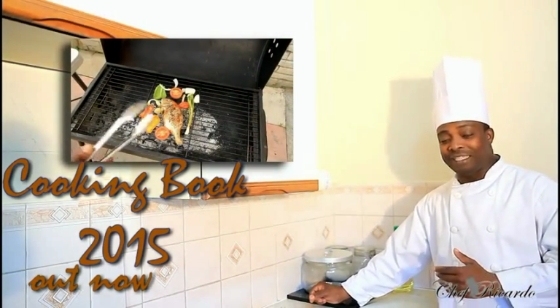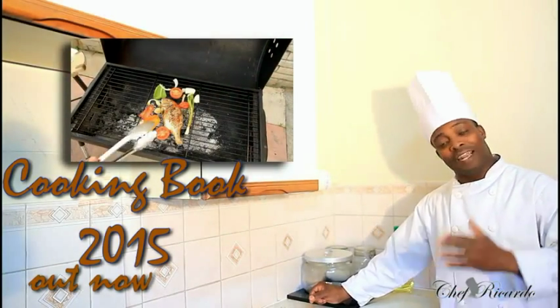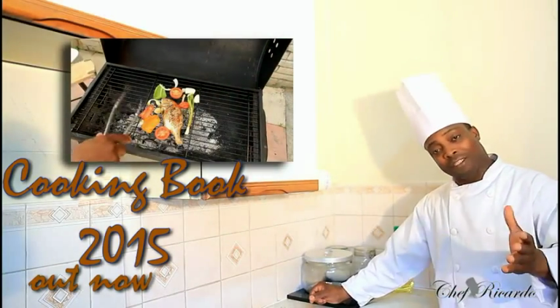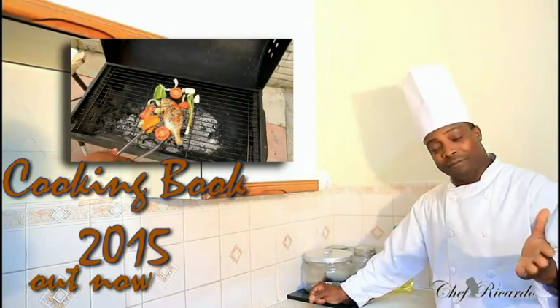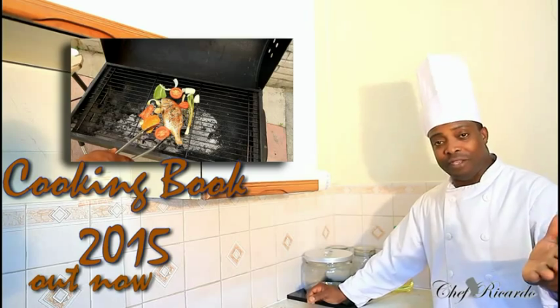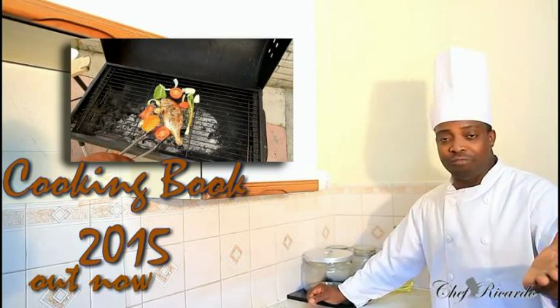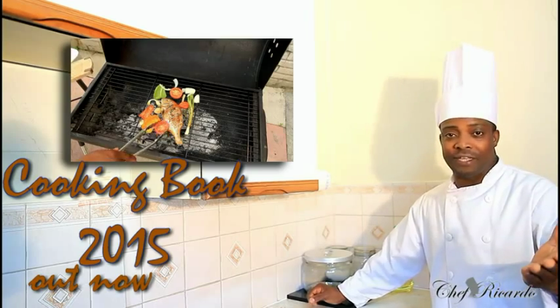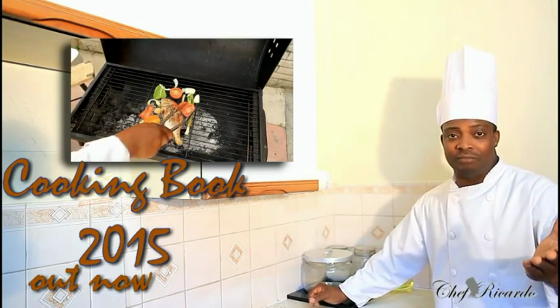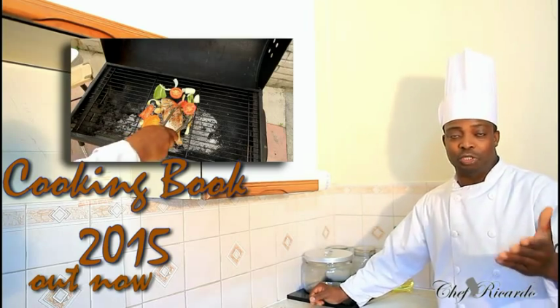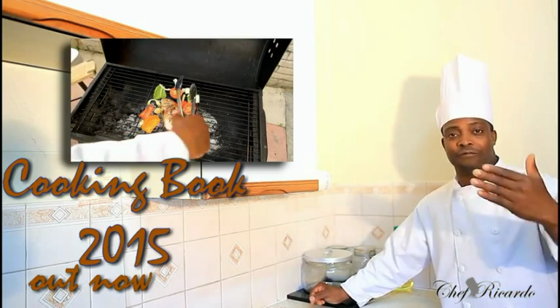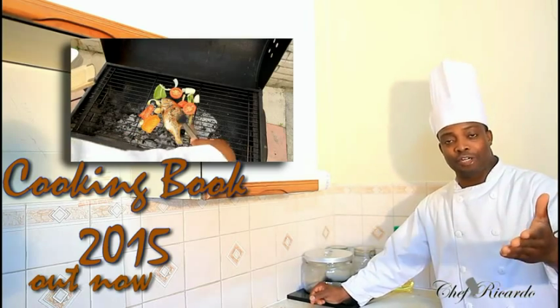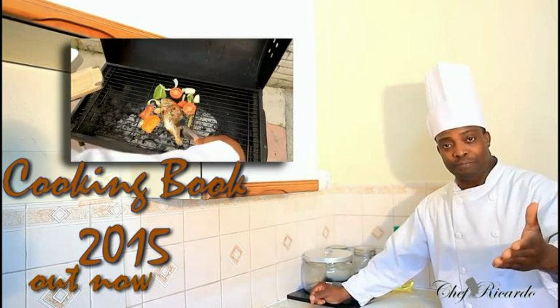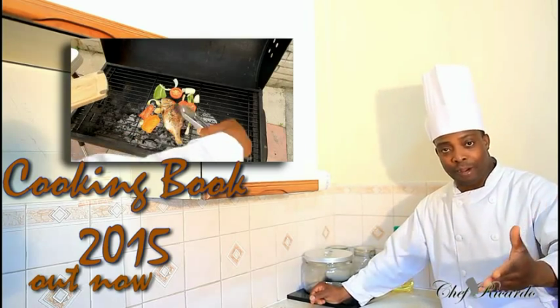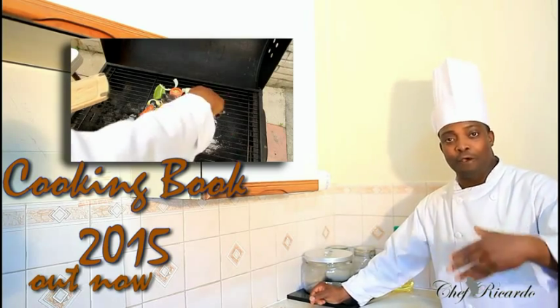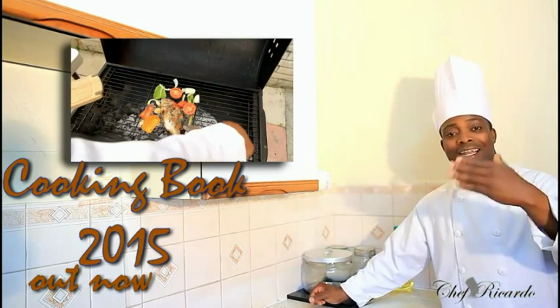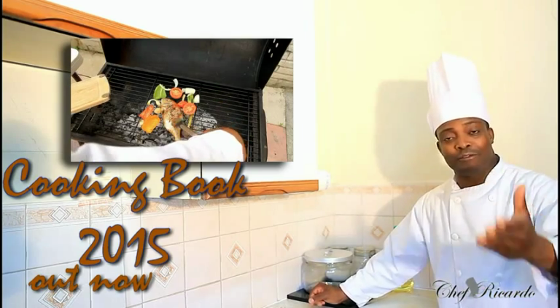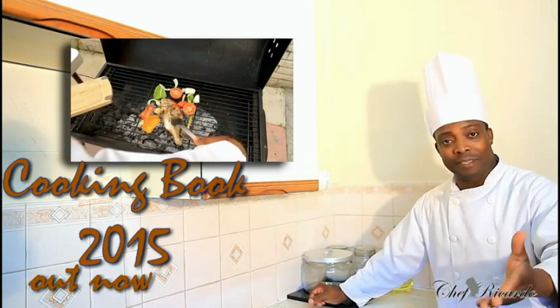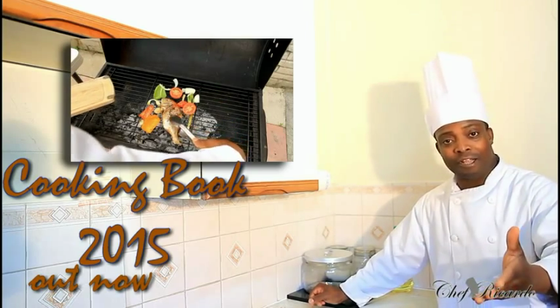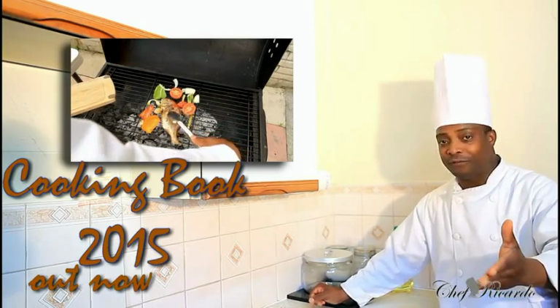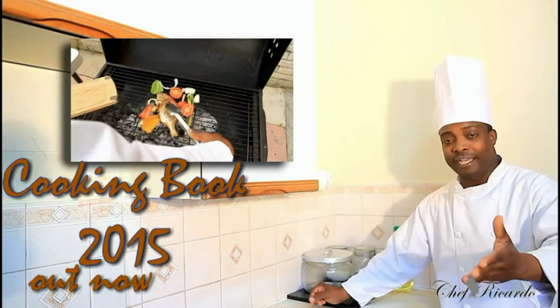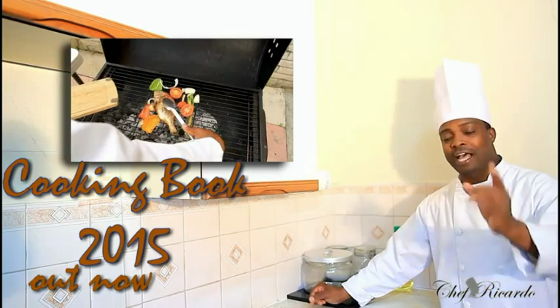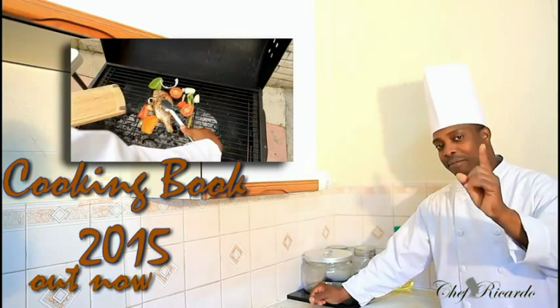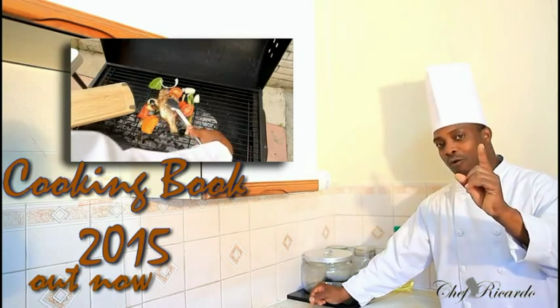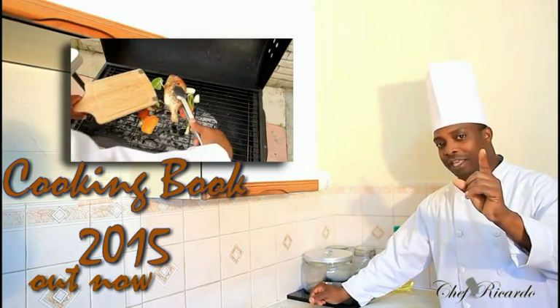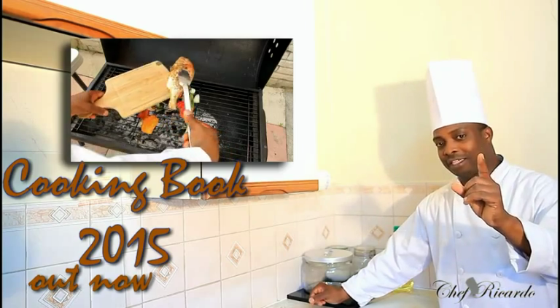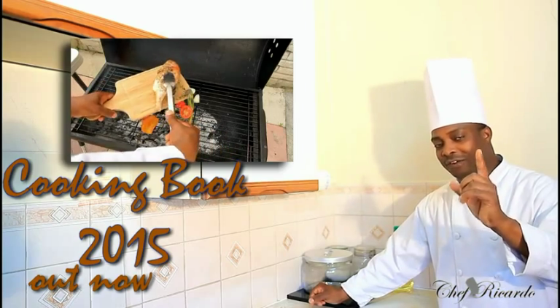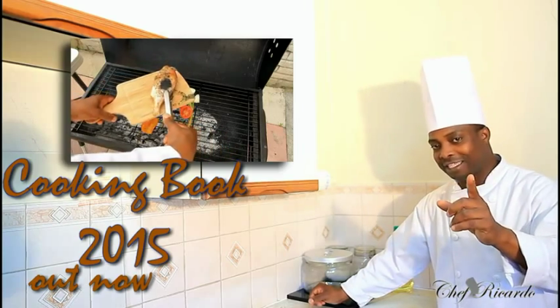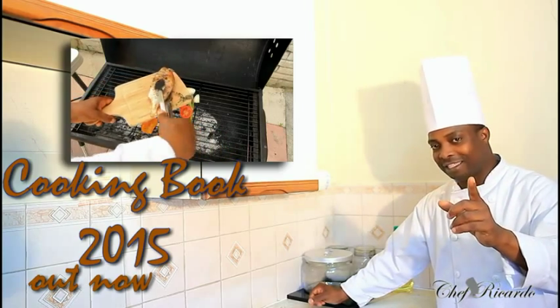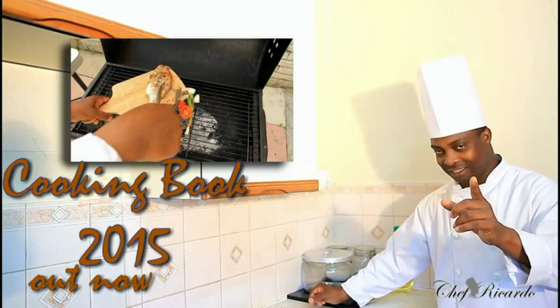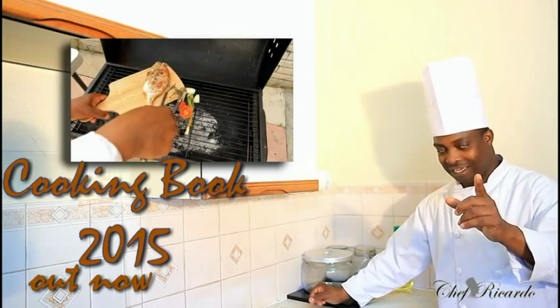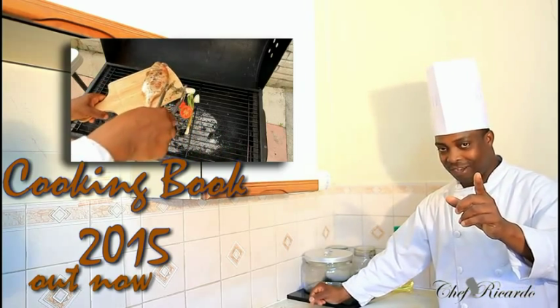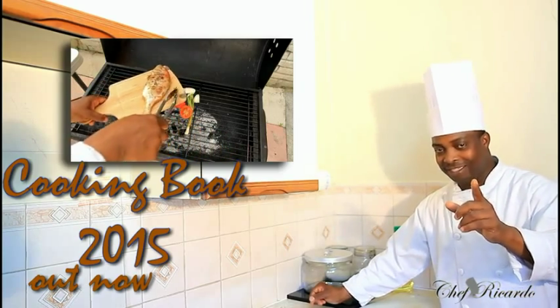Basically for the full recipe, subscribe to the YouTube channel. Thank you so much for watching Chef Ricotta the cooking program. We've got a lot more recipes coming out for you guys, and remember one thing — don't forget to leave your comments.